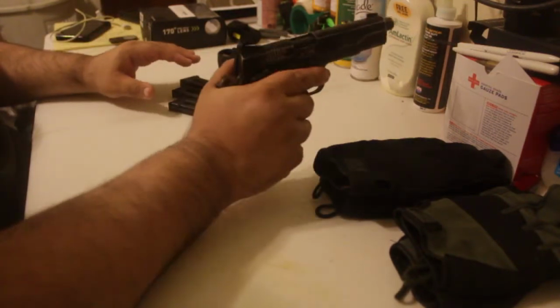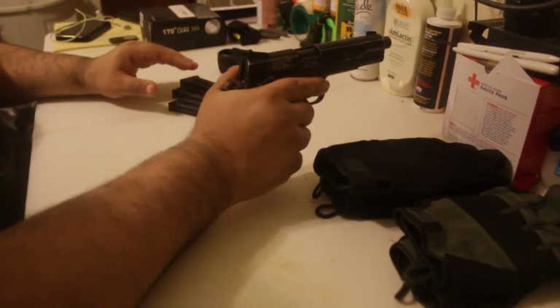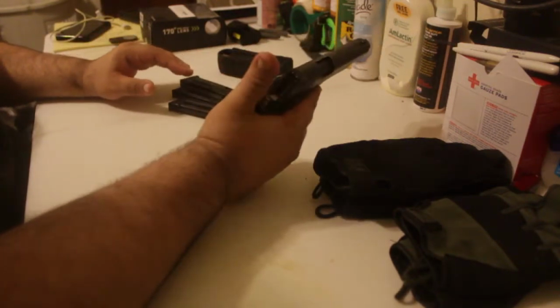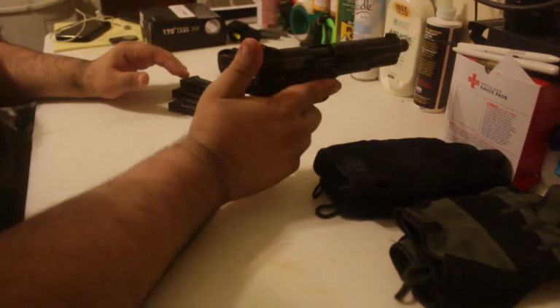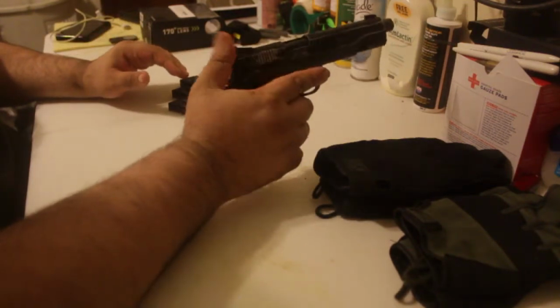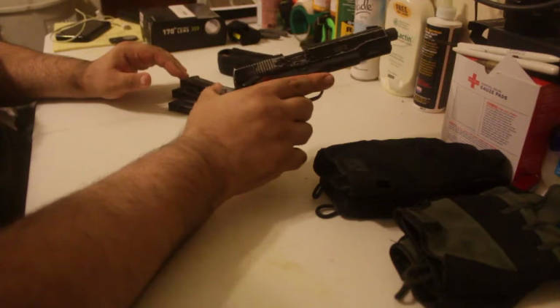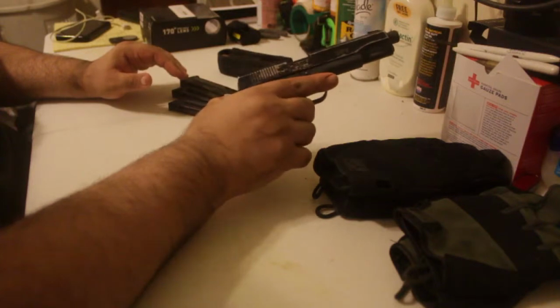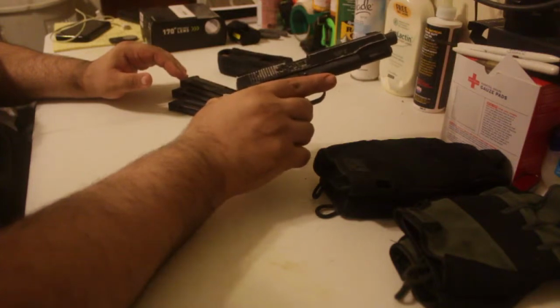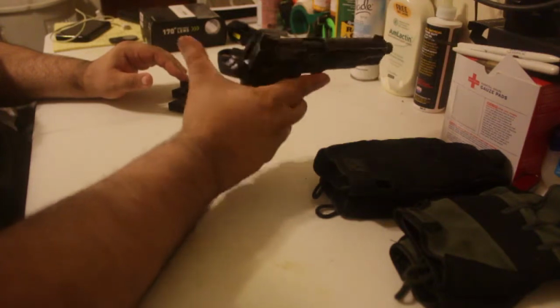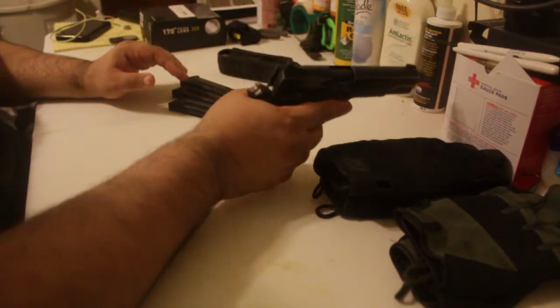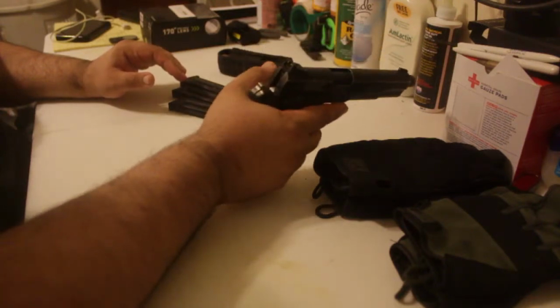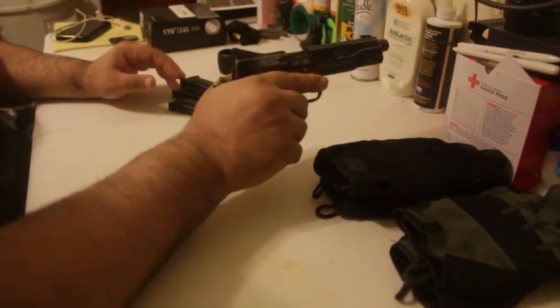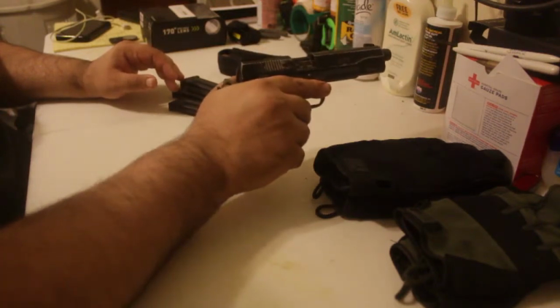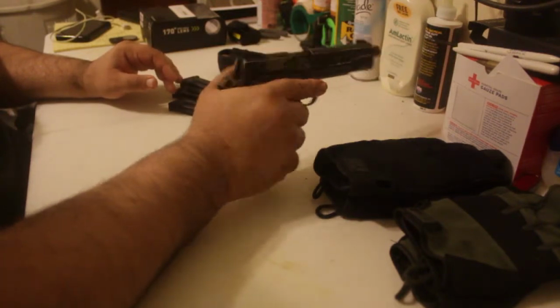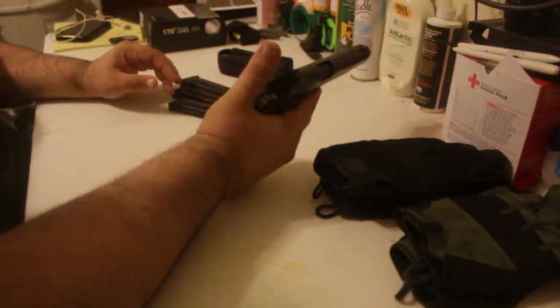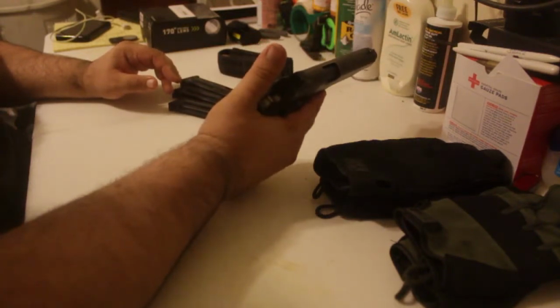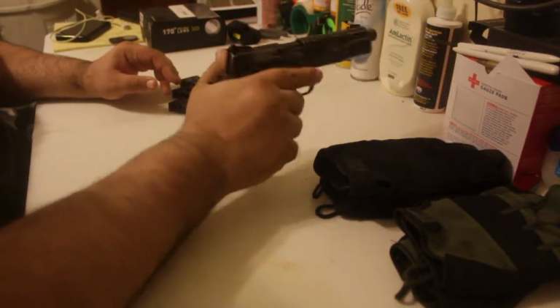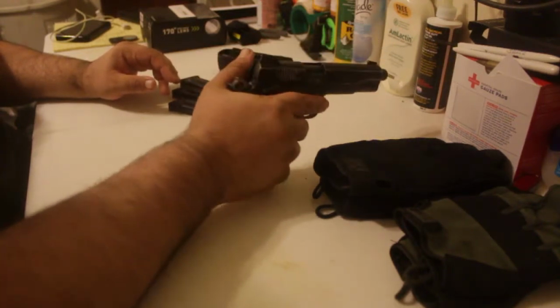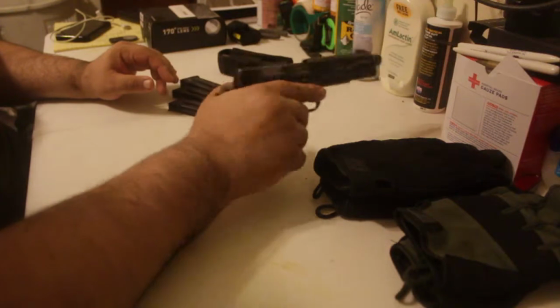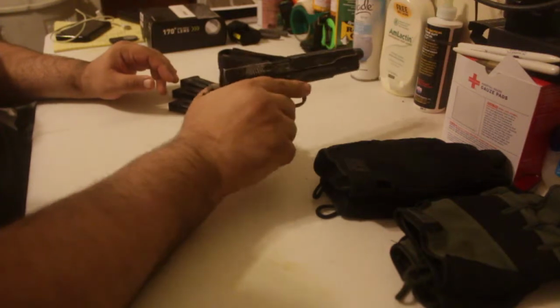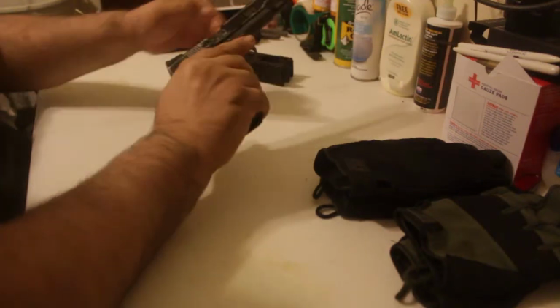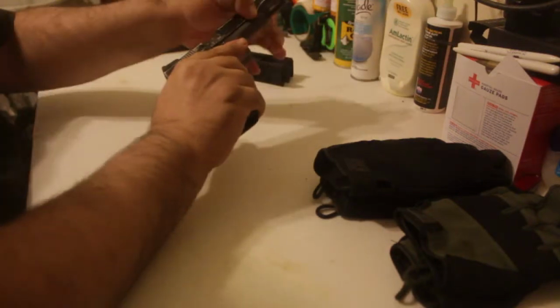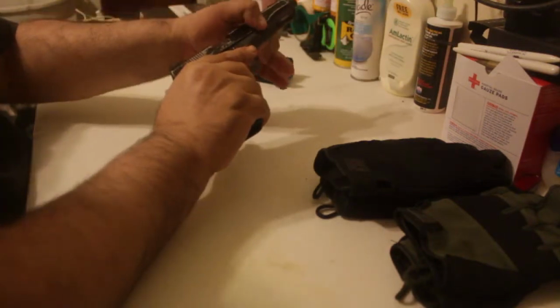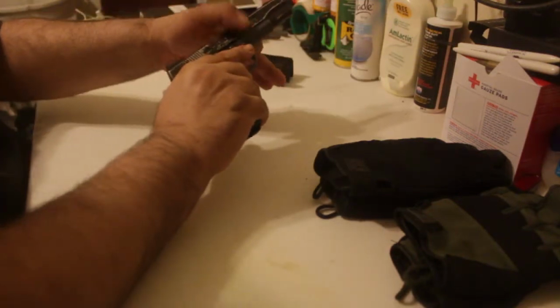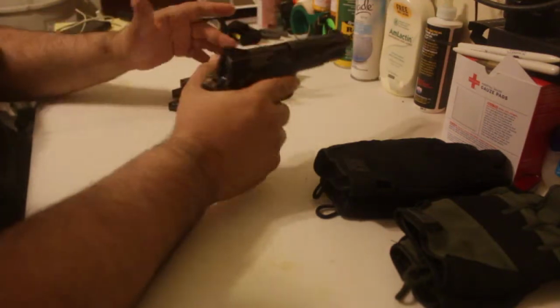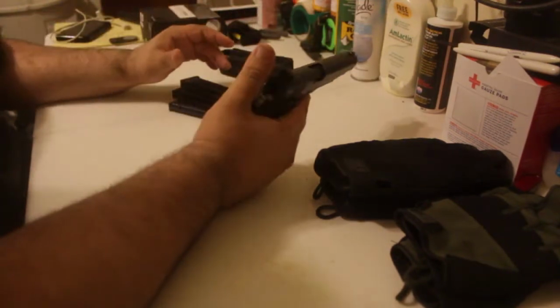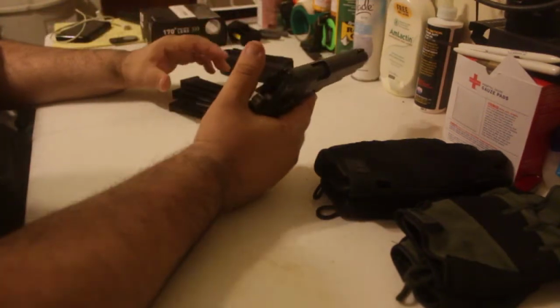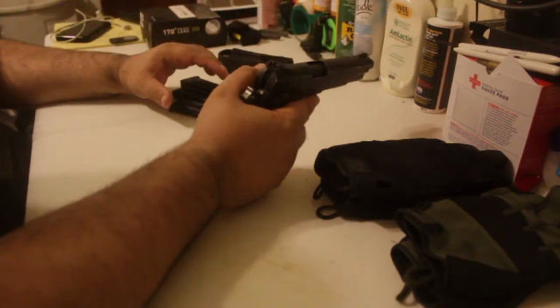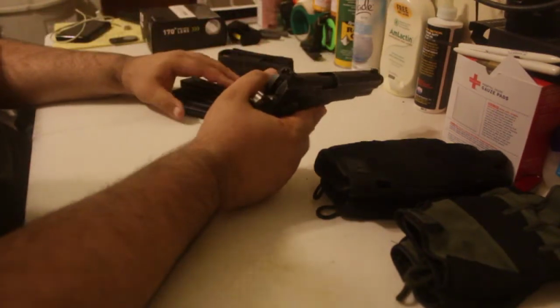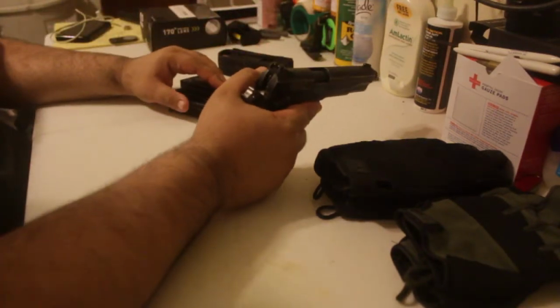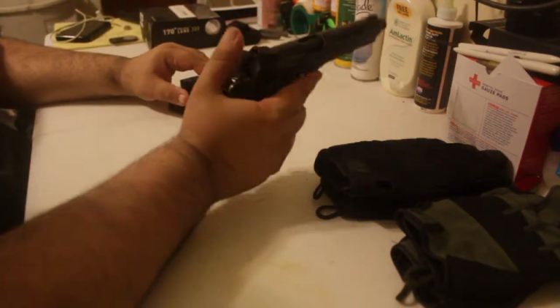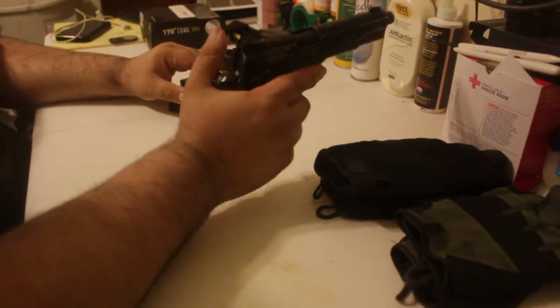Hopefully I'll have some shooting video soon — I've been talking about that for a while. I've been trying to figure out how to put a camera on this without doing anything weird to it so you can see it being shot. I'll explain that in another video.